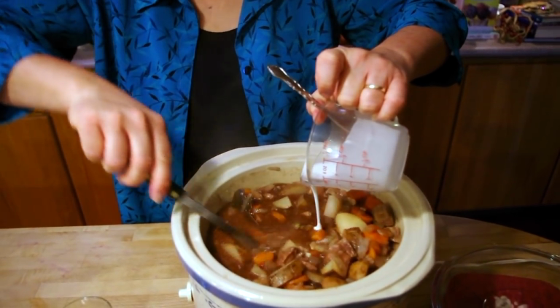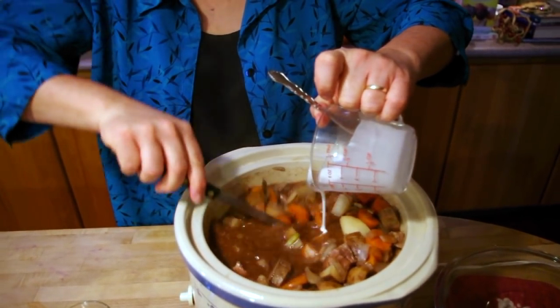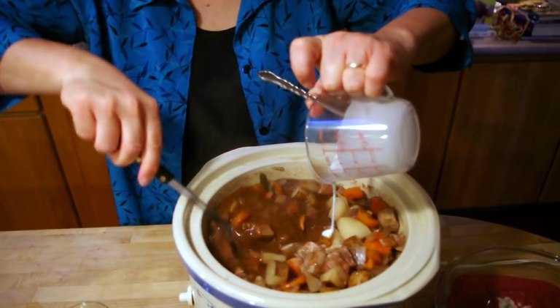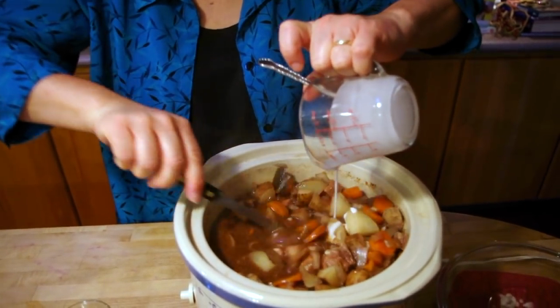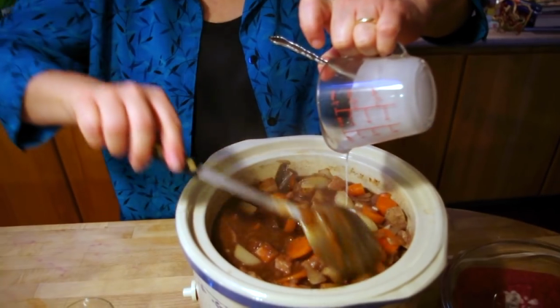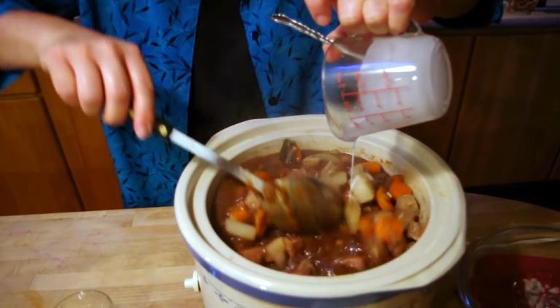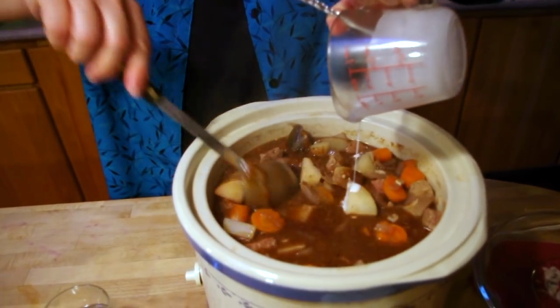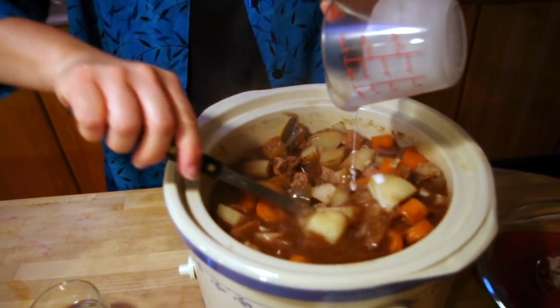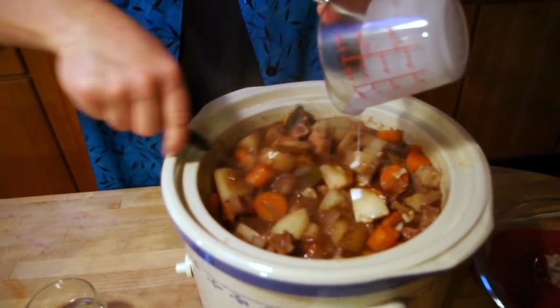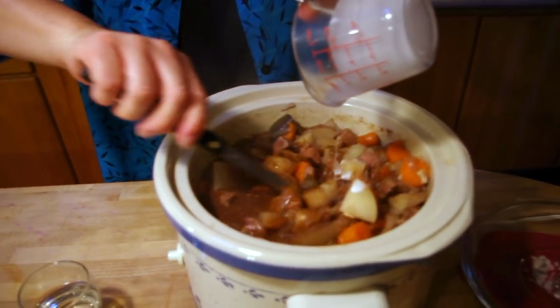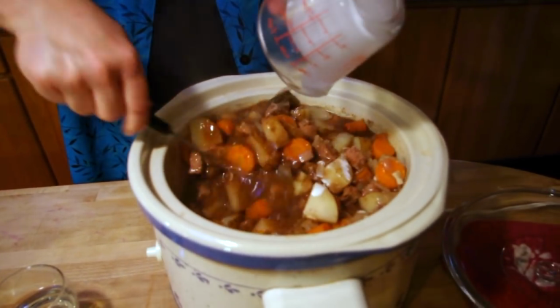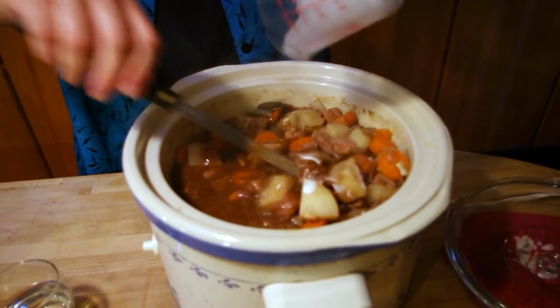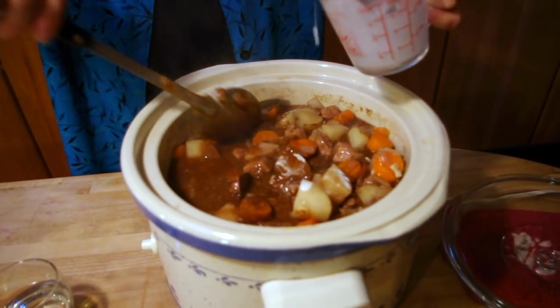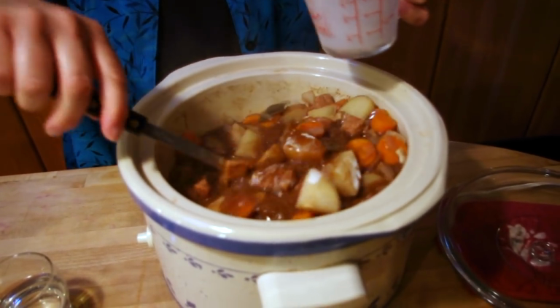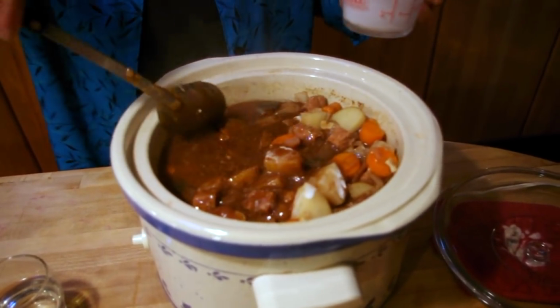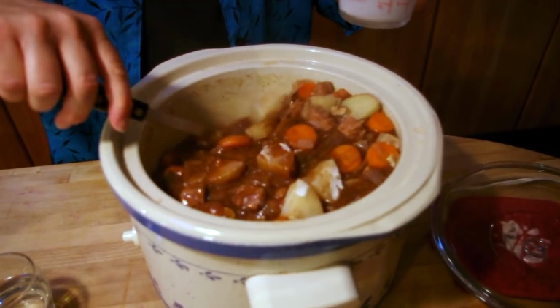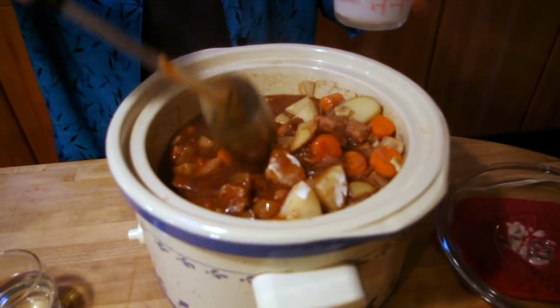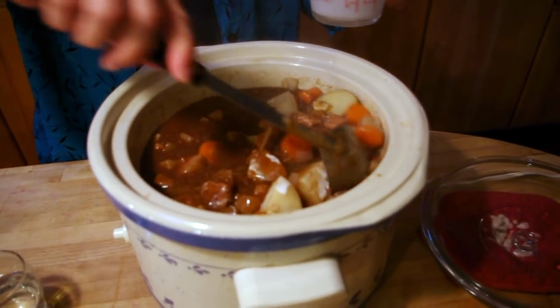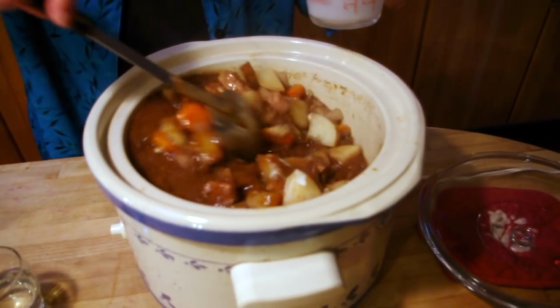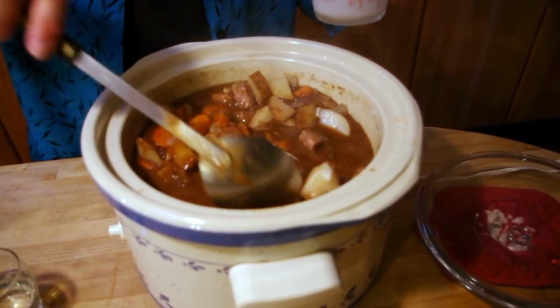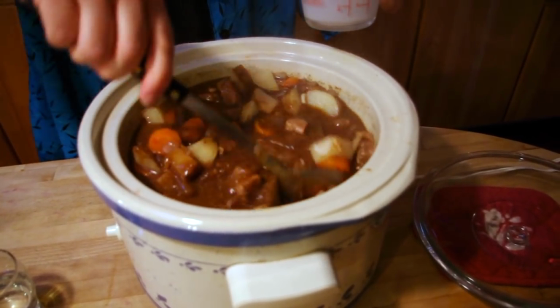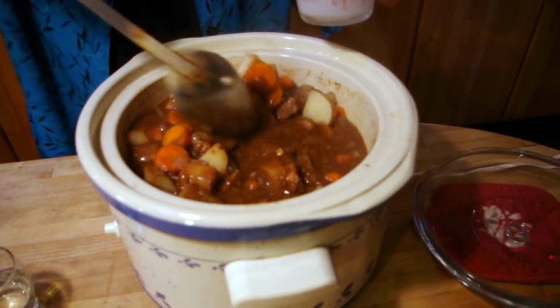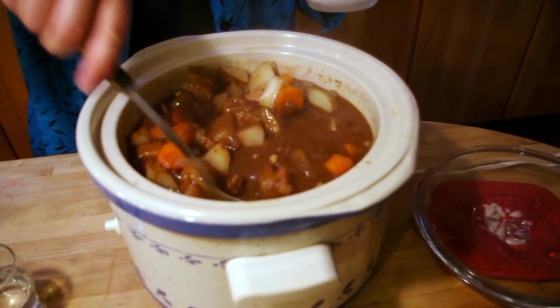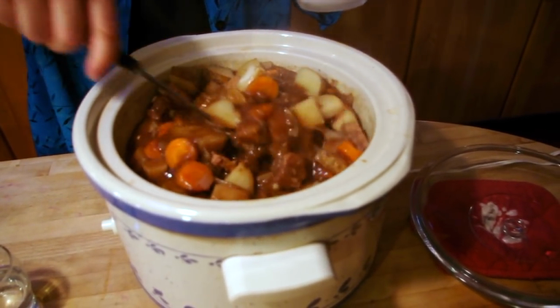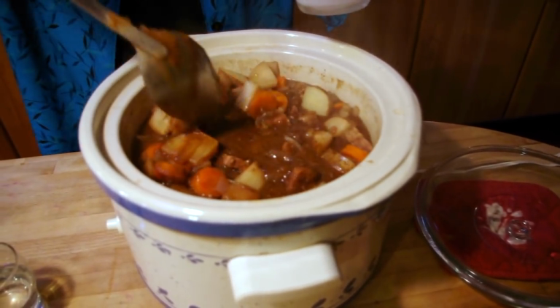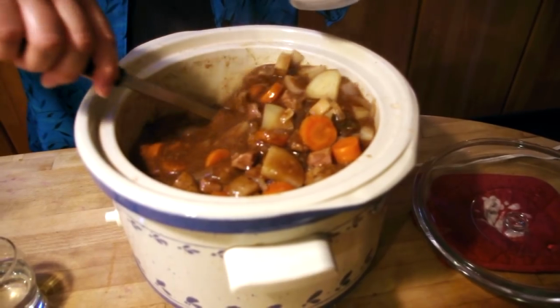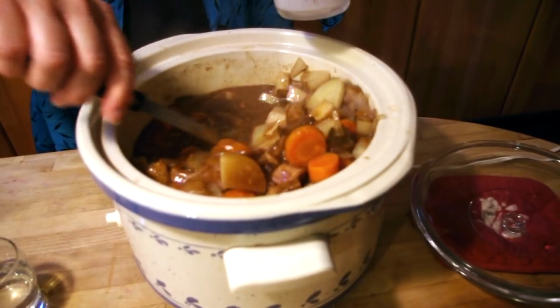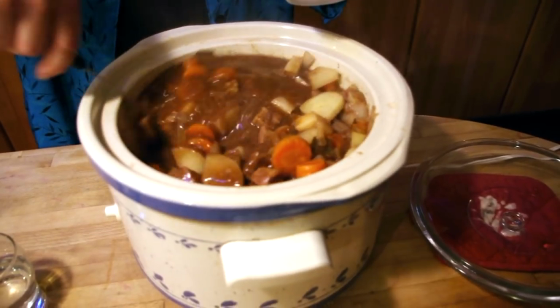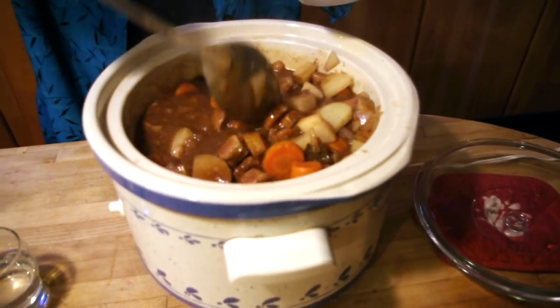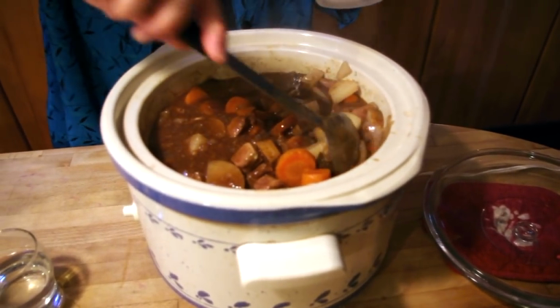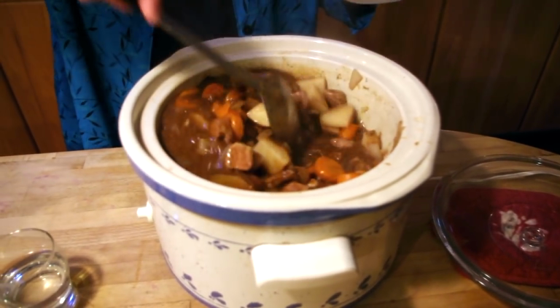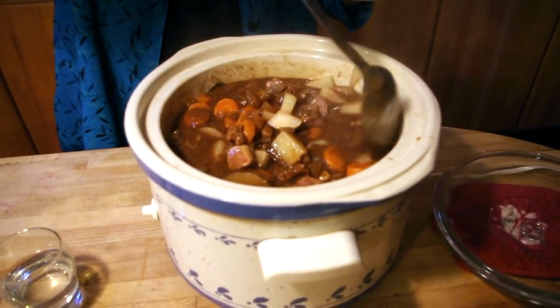Hopefully it will thicken right up to be this delicious gravy. I'm going to stir it — I may need some more cornstarch. I'm seeing it thicken. This is one delicious winter meal.